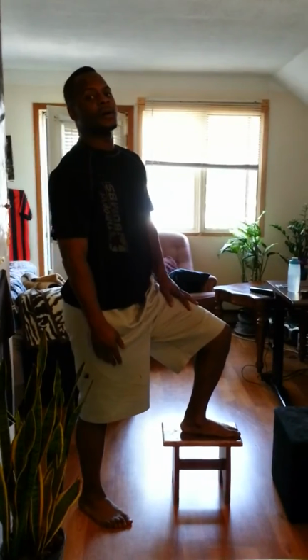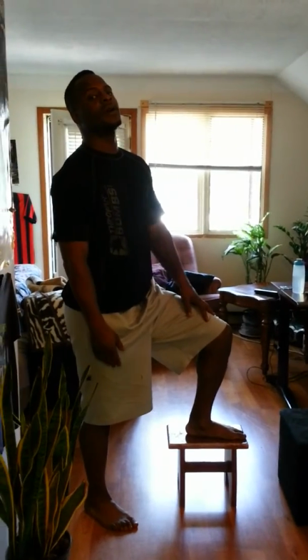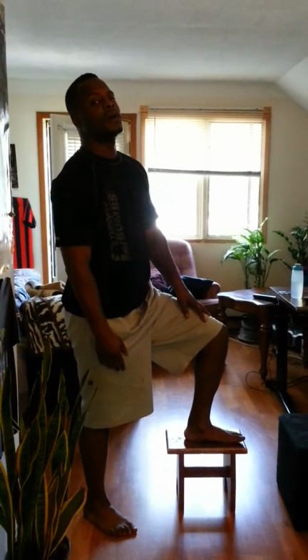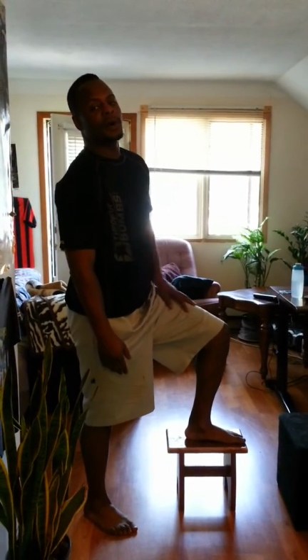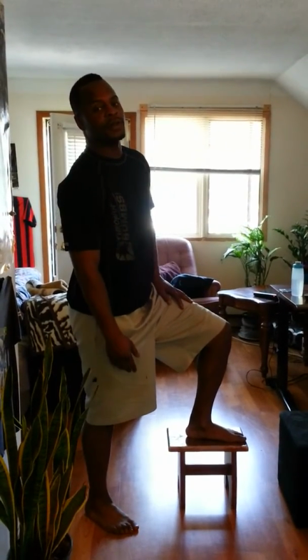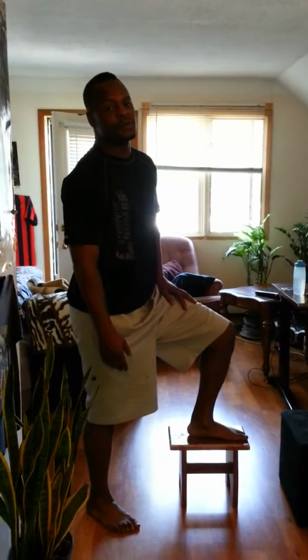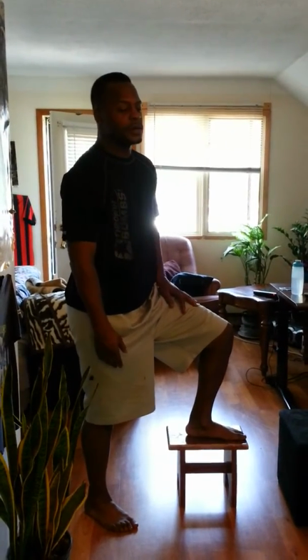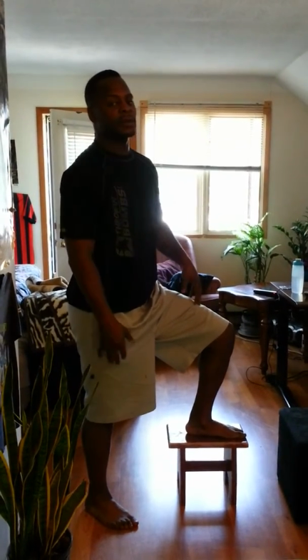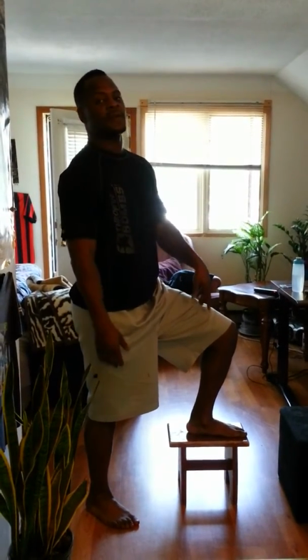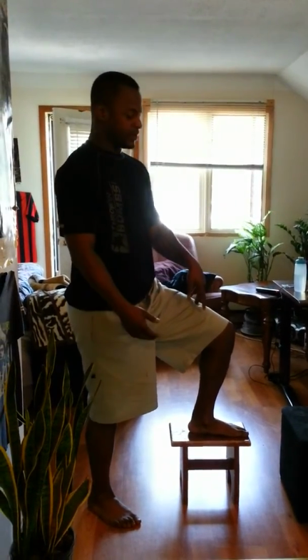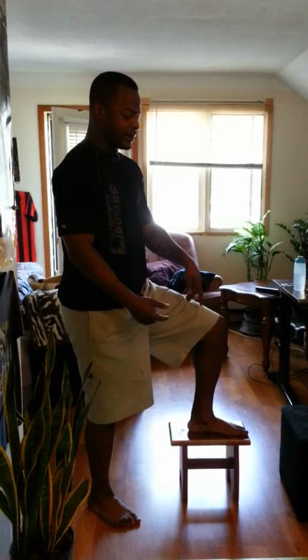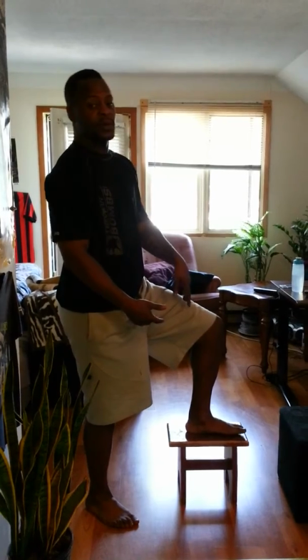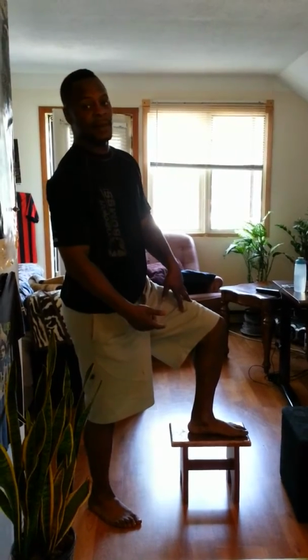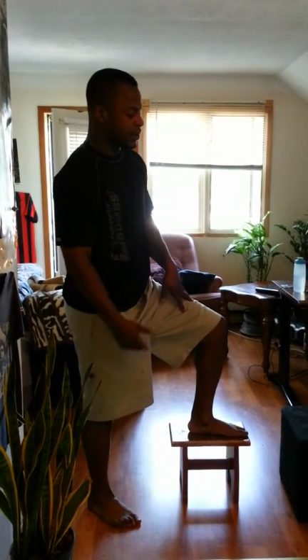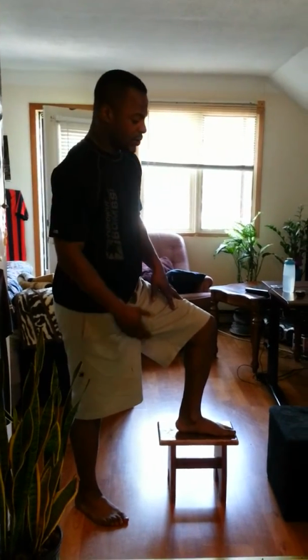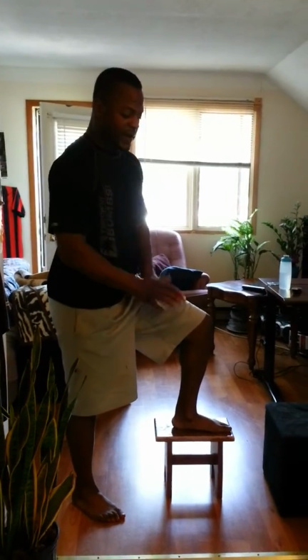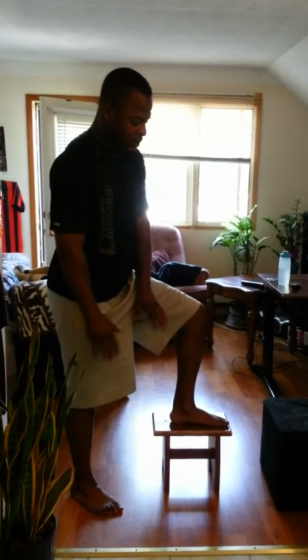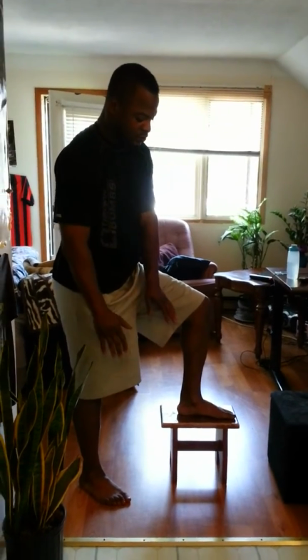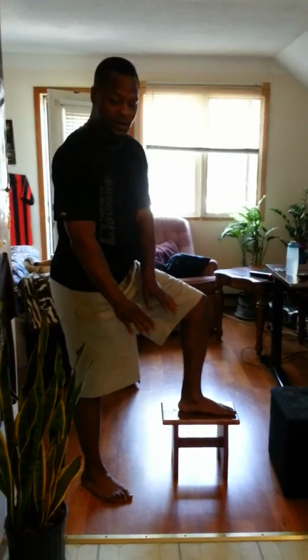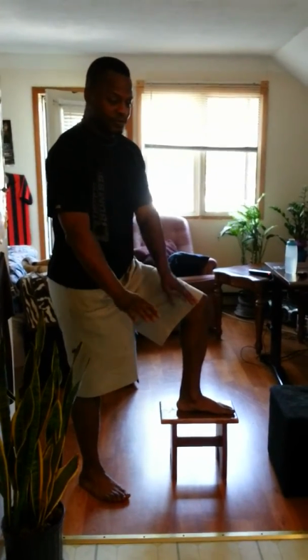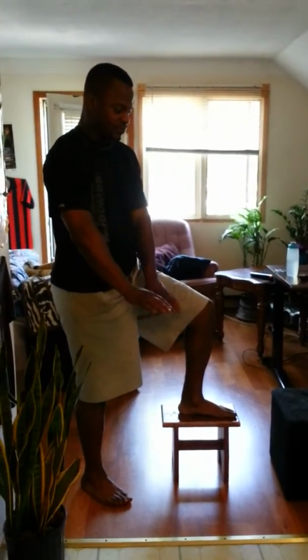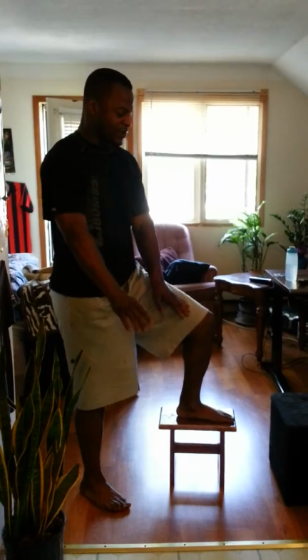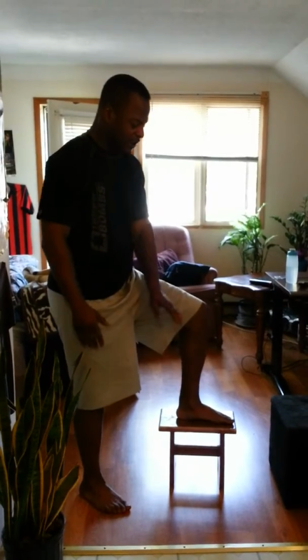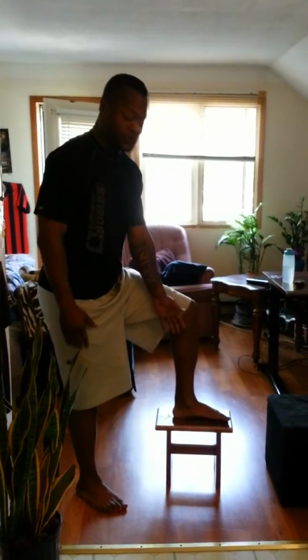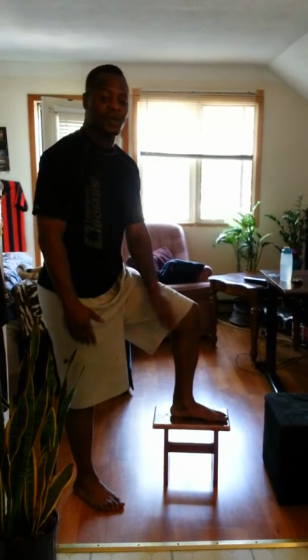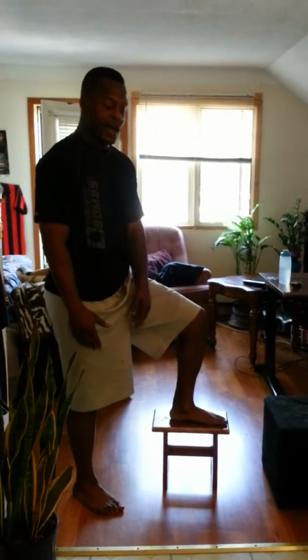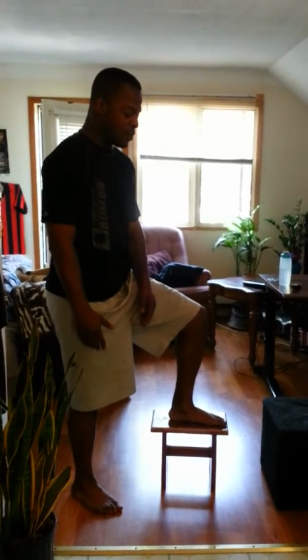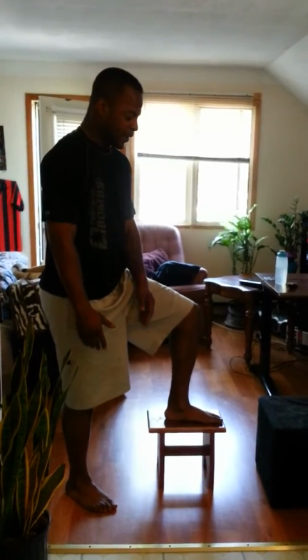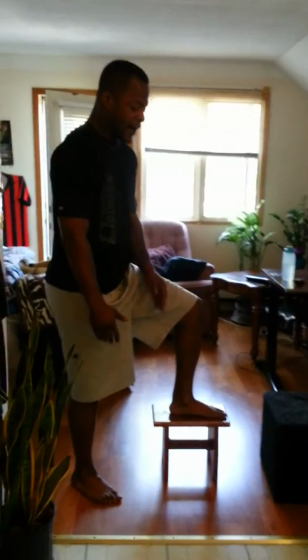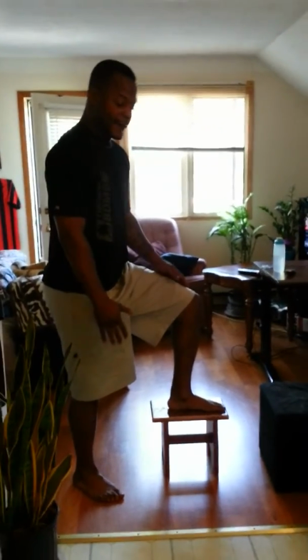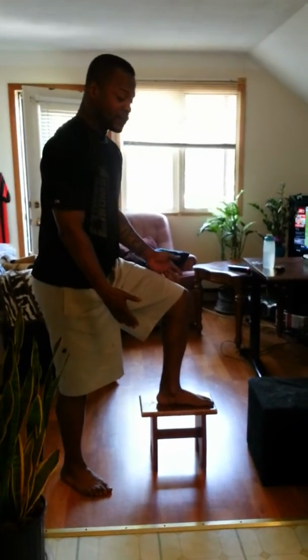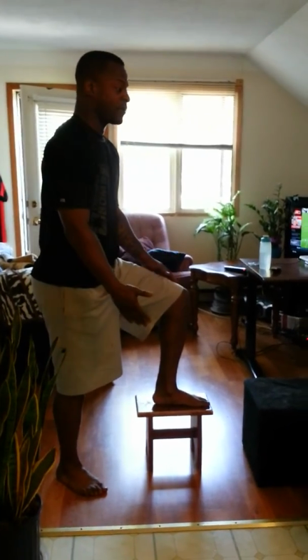Workout number two. Starting with the legs first, you're going to be doing step ups. Find a low bench, a low stool or something that you might have at home.